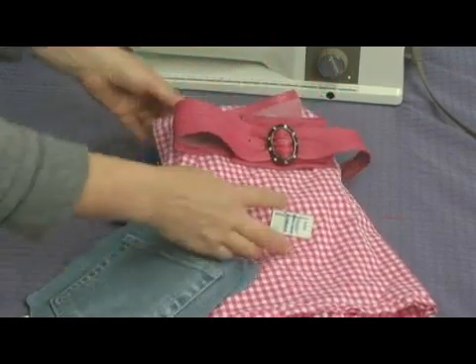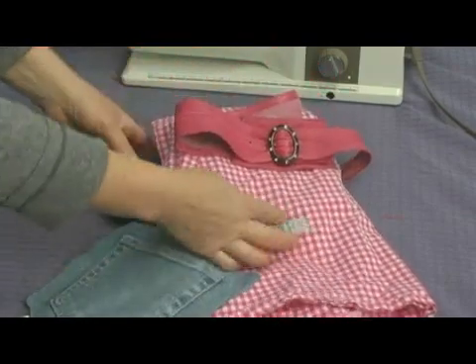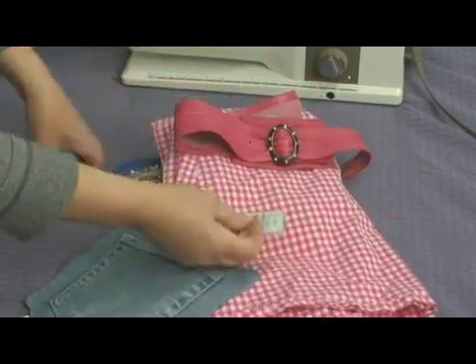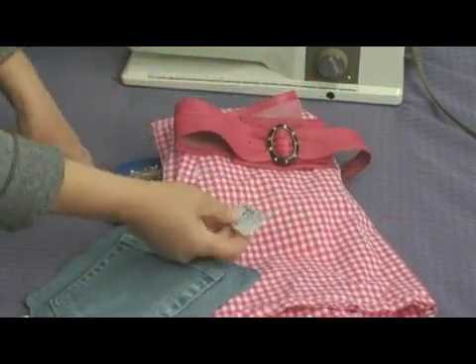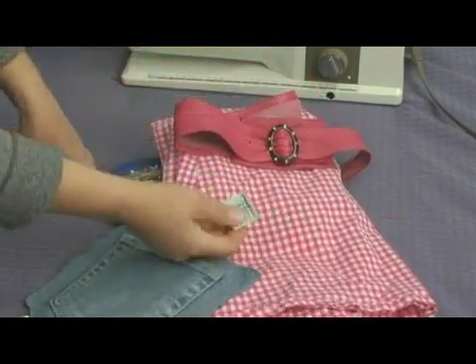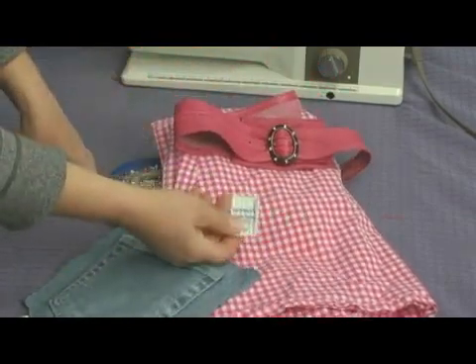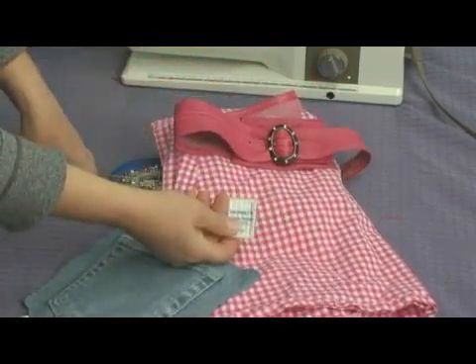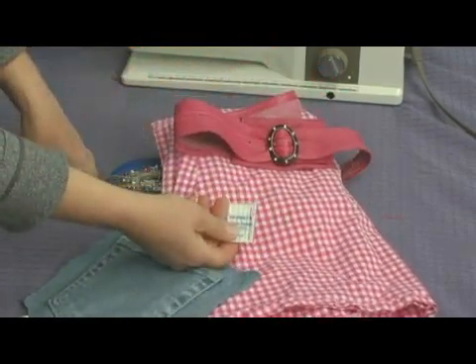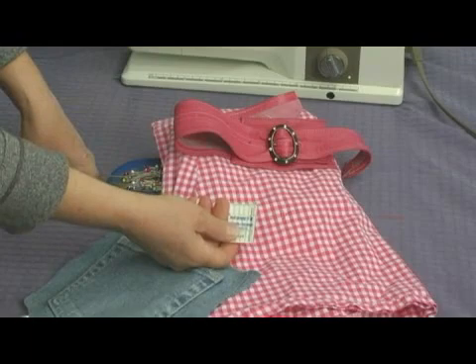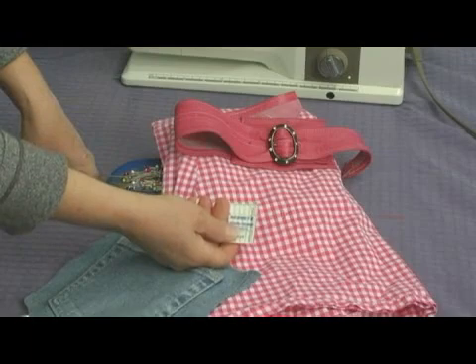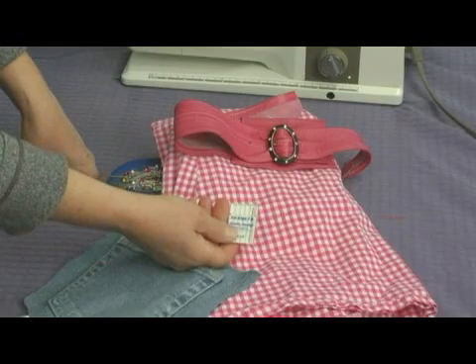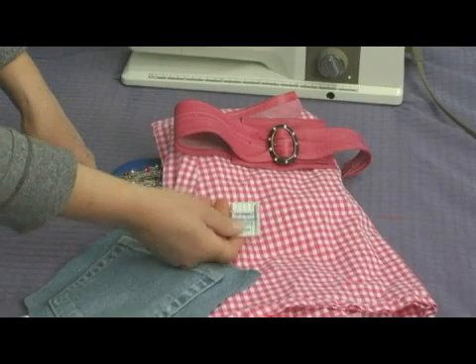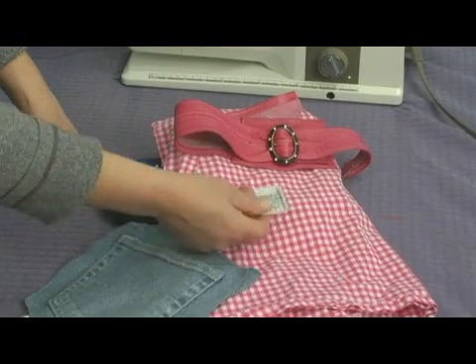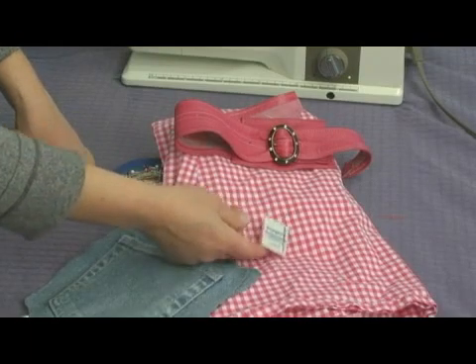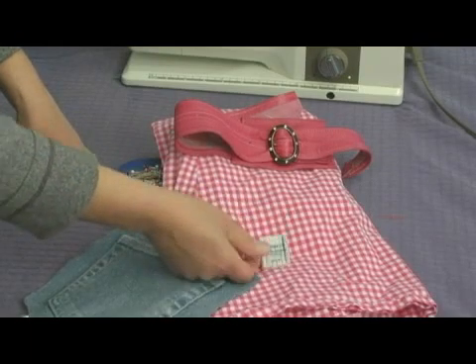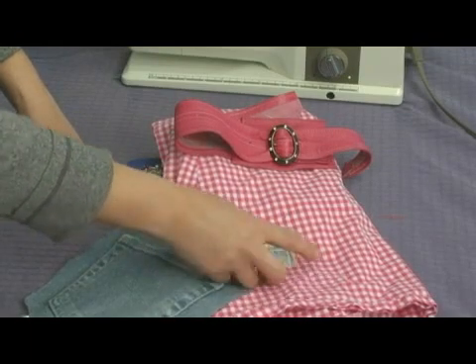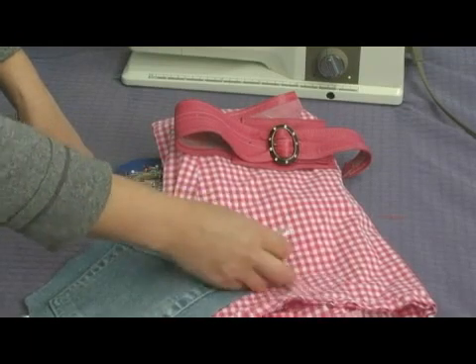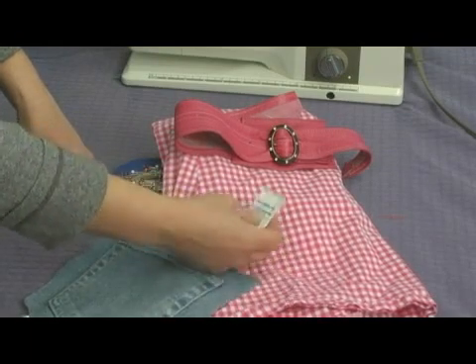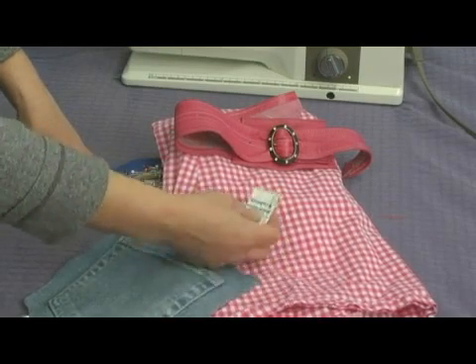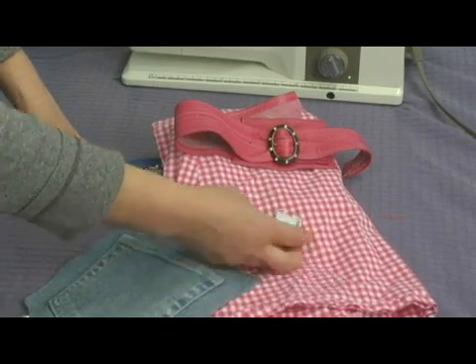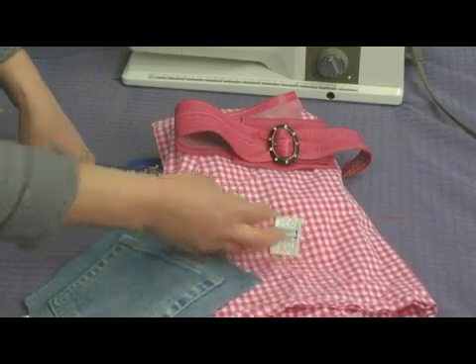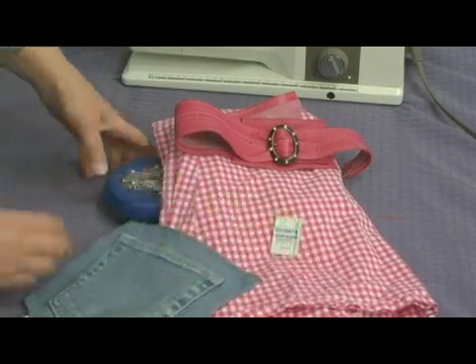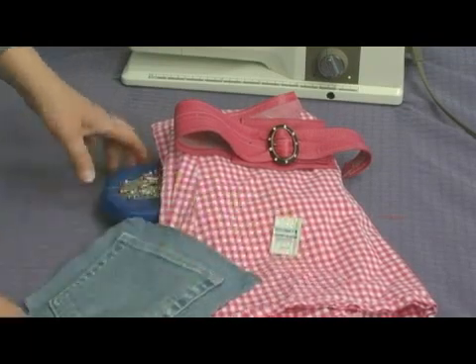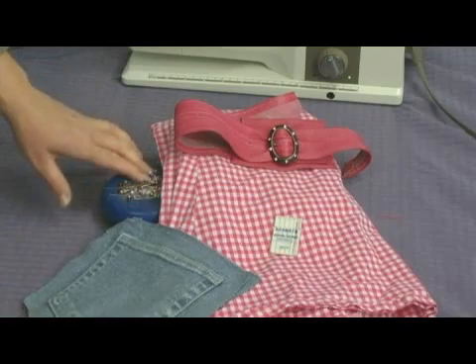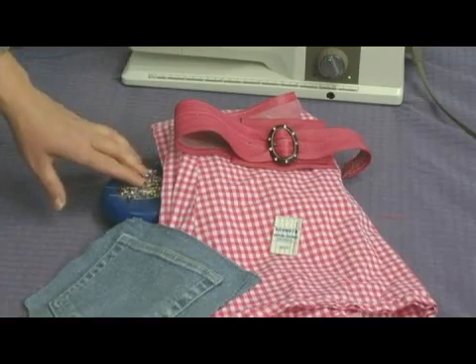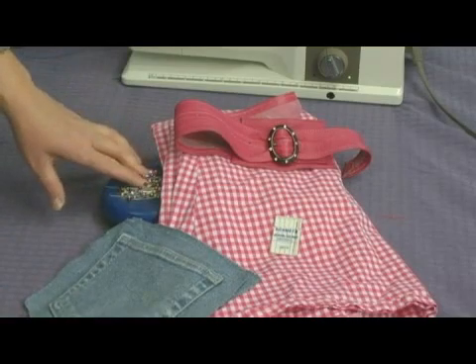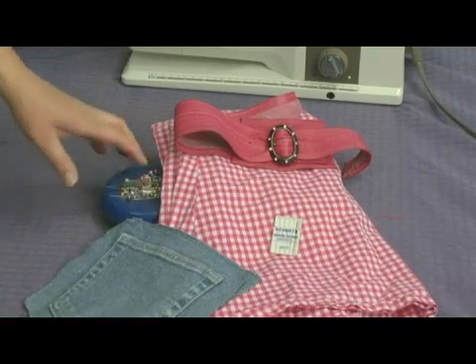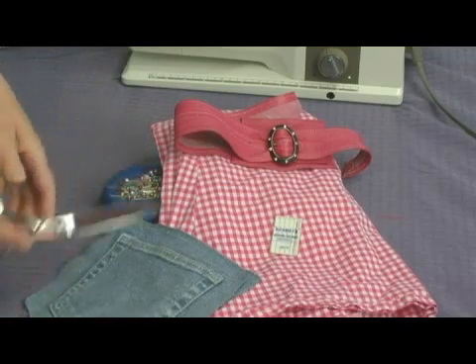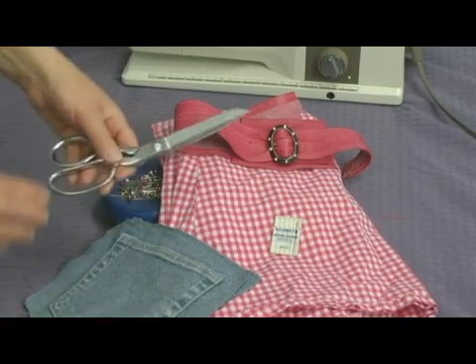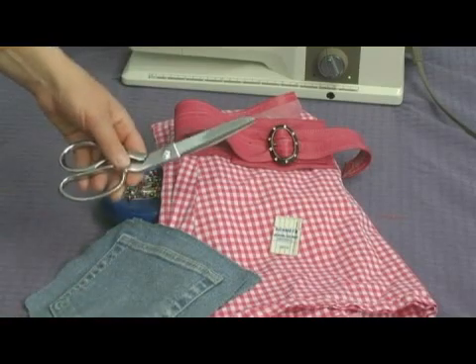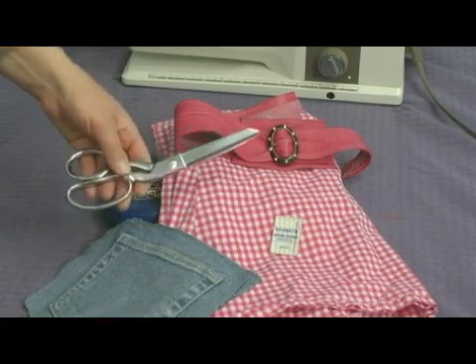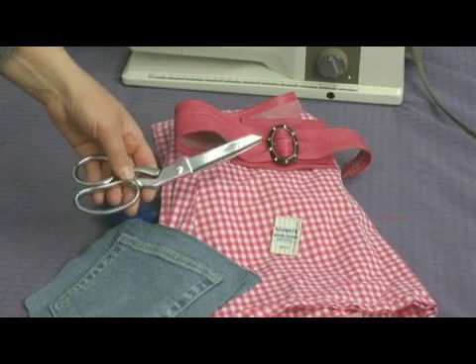You'll need some heavy duty sewing needles for your sewing machine. This is a denim and jeans needle, and you'll need some pins and some good sharp scissors.